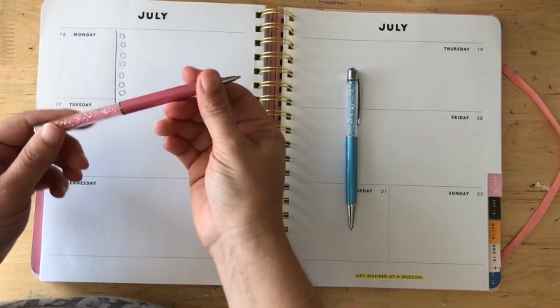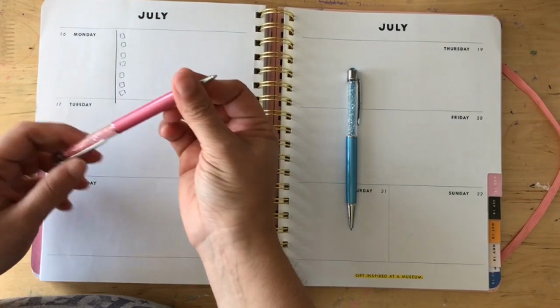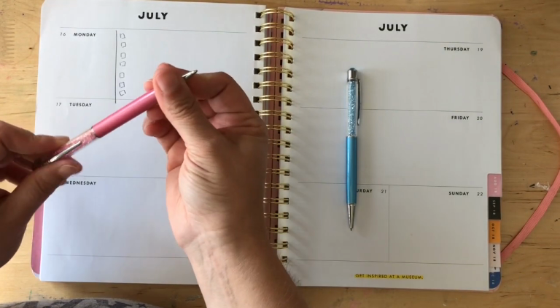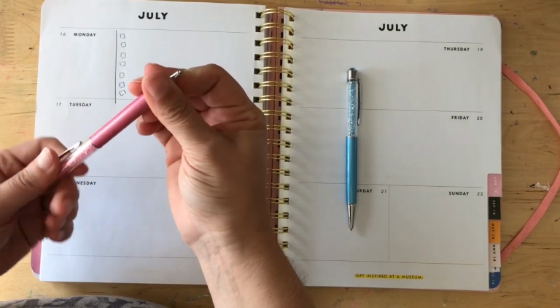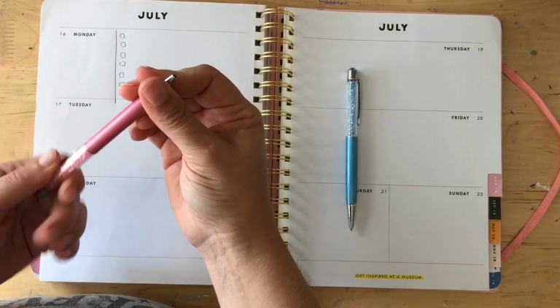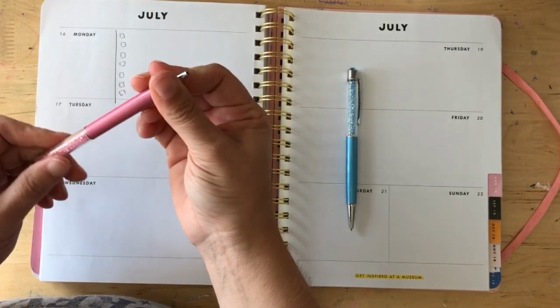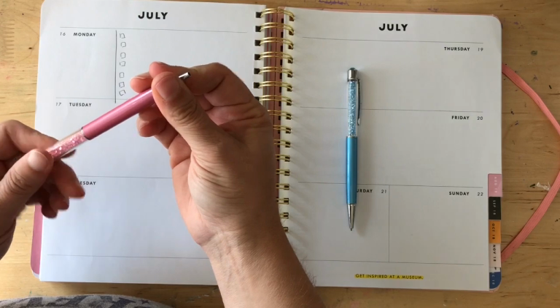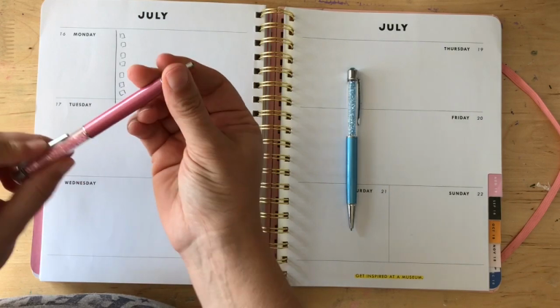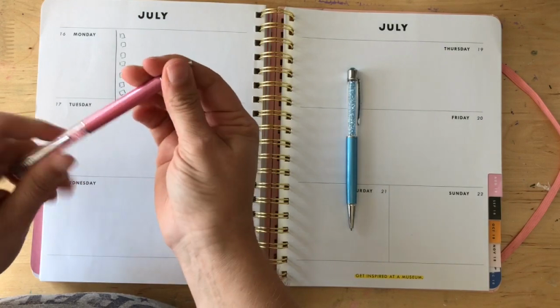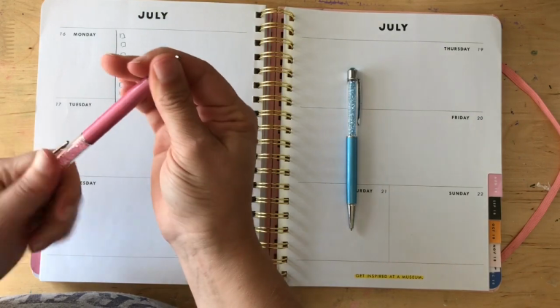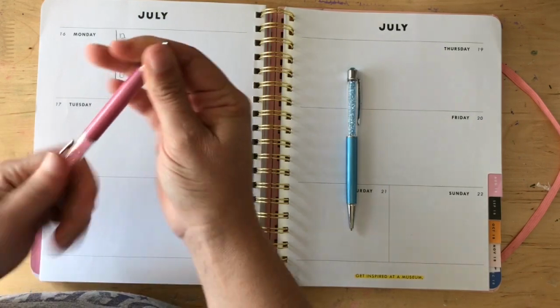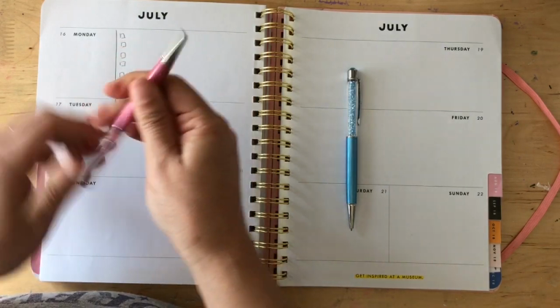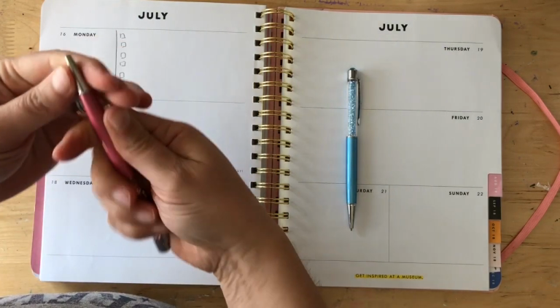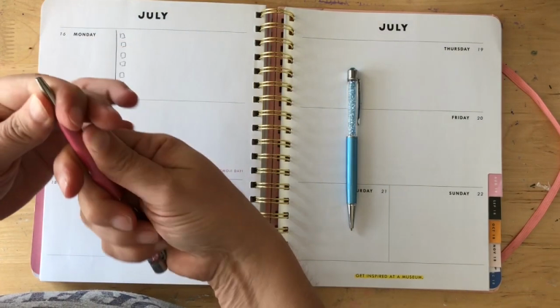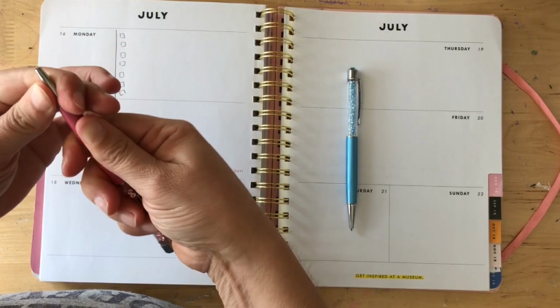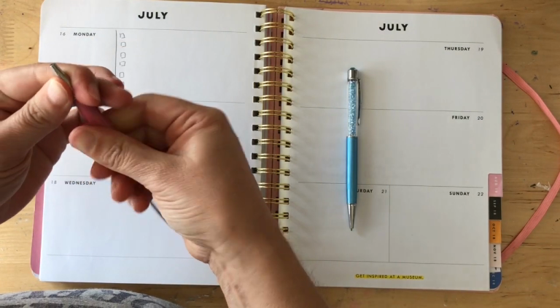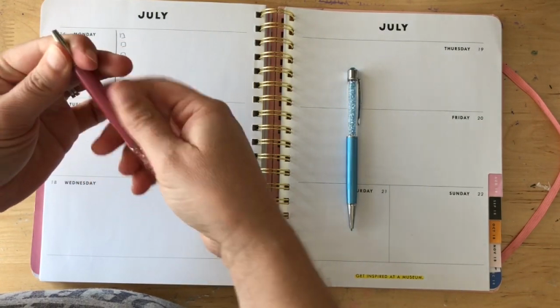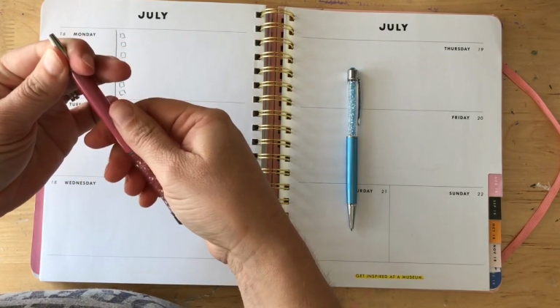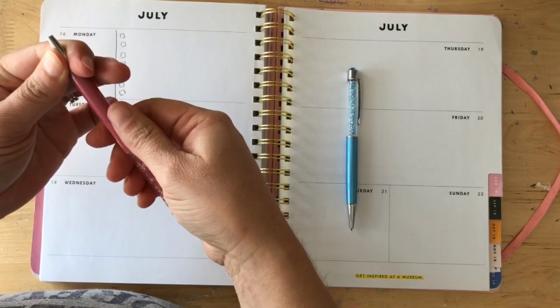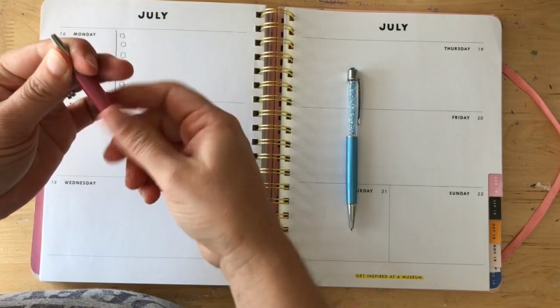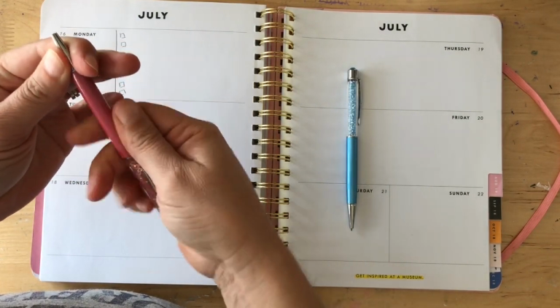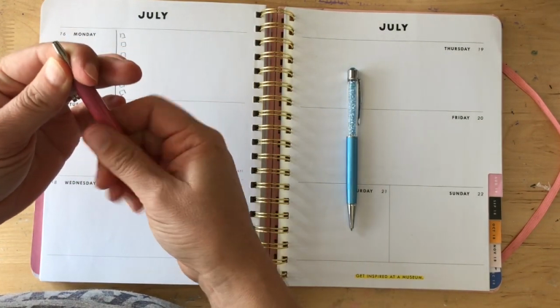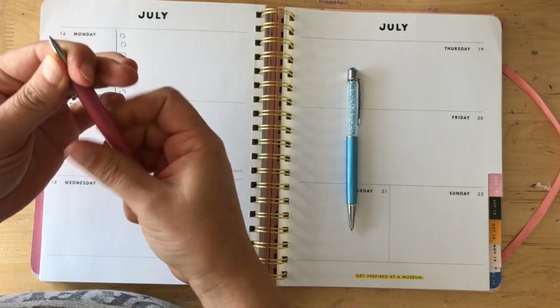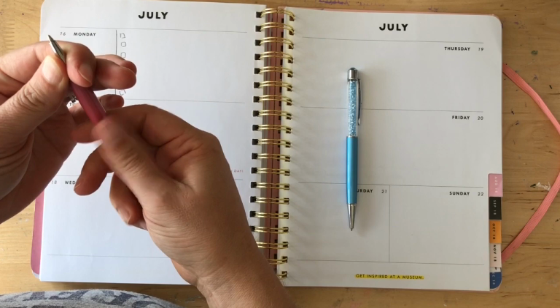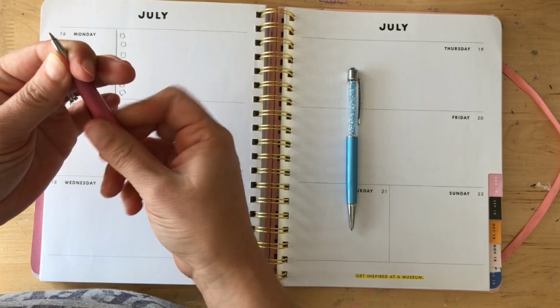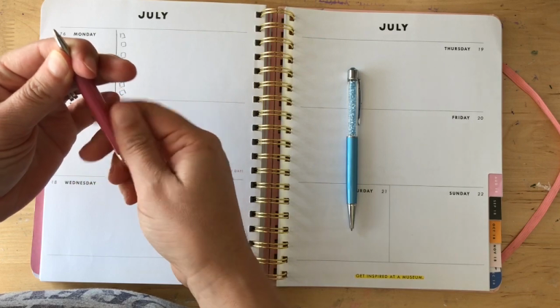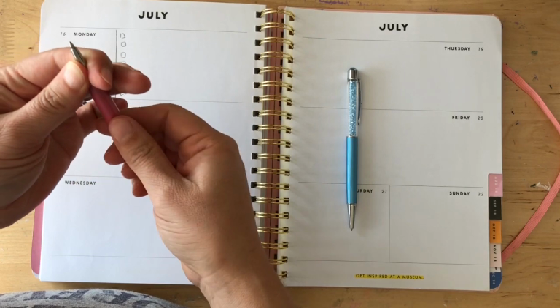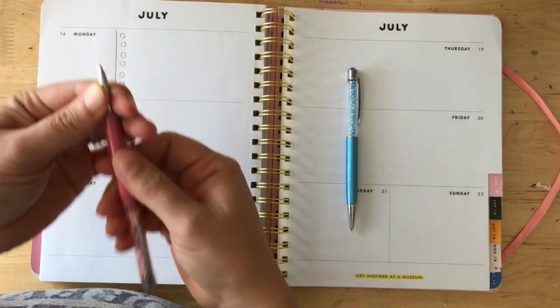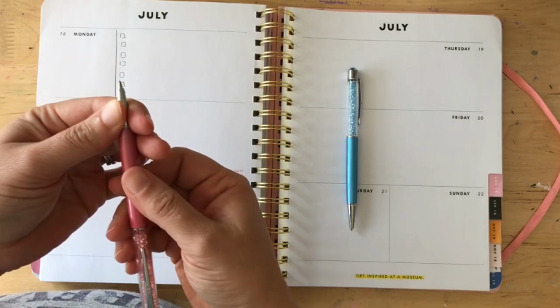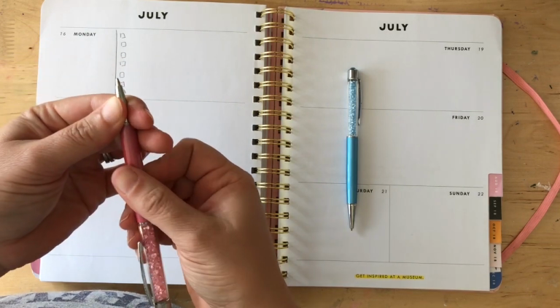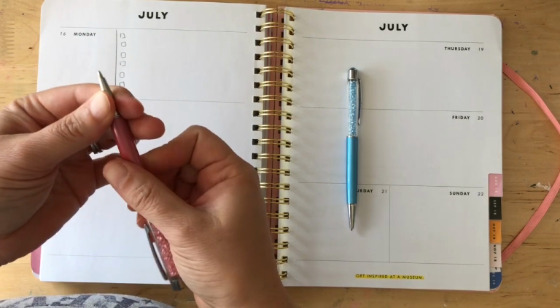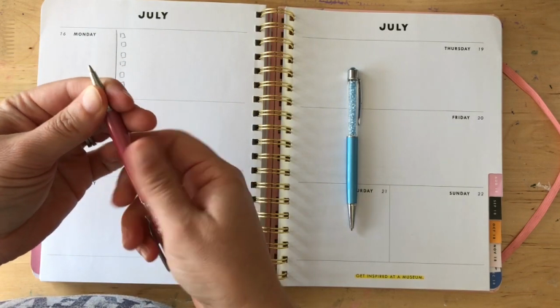What I love about these is they're so nice and smooth writing. You open it this way, close it this way — it's retractable.